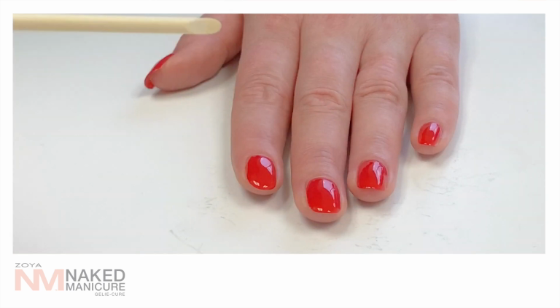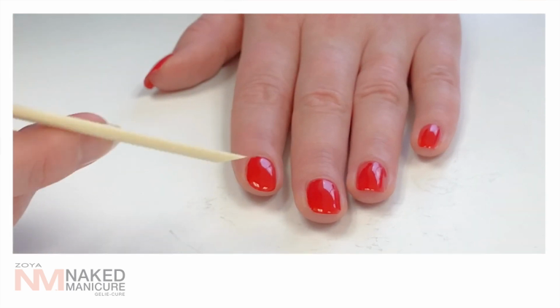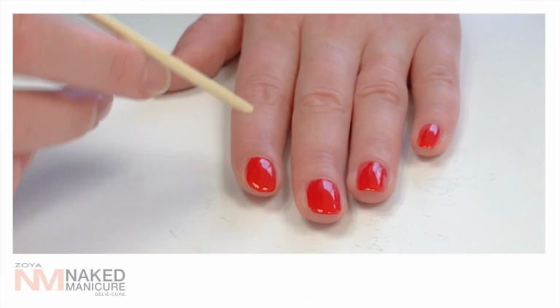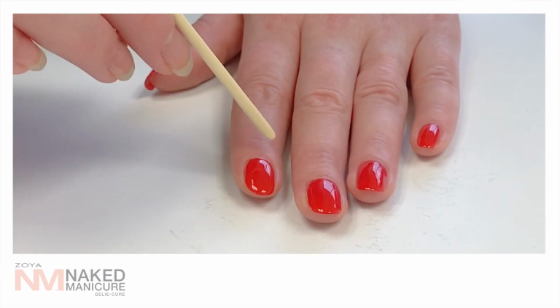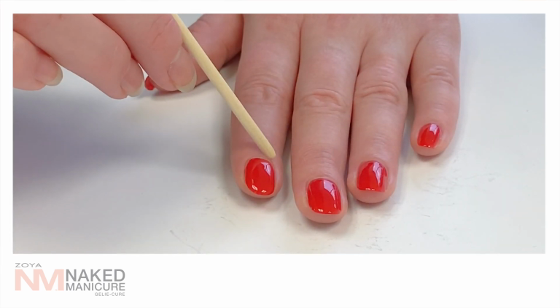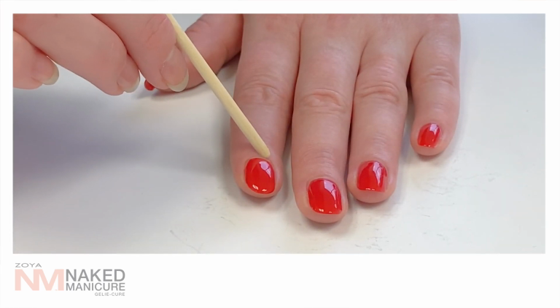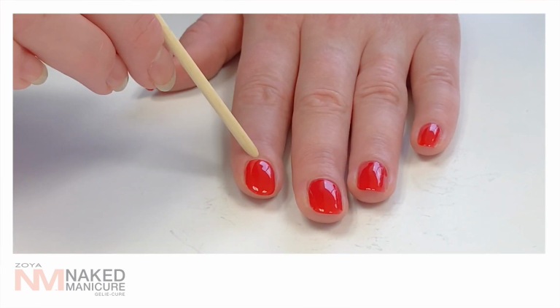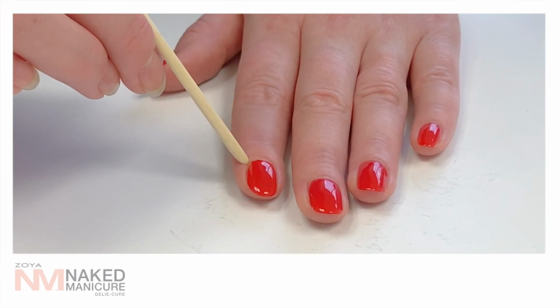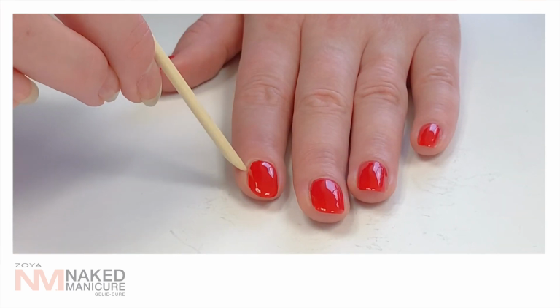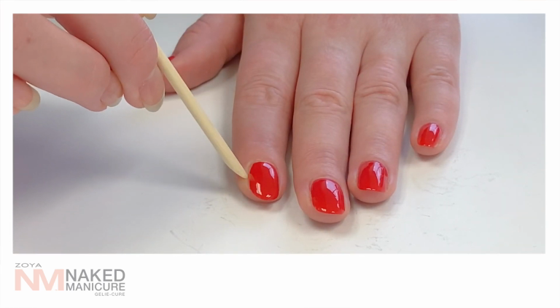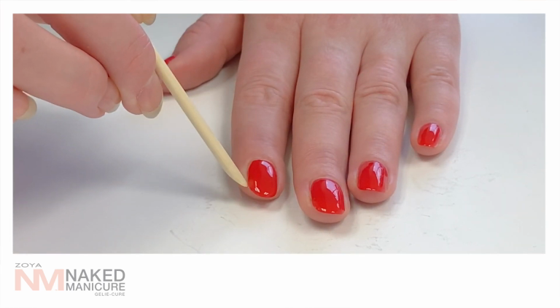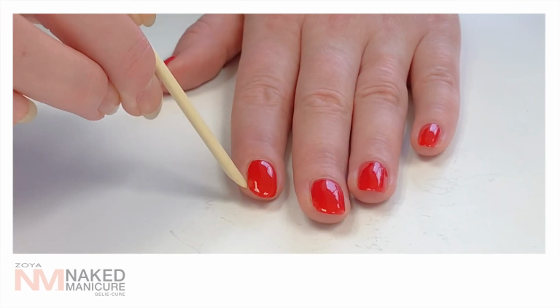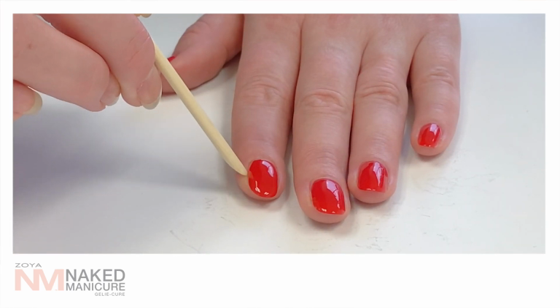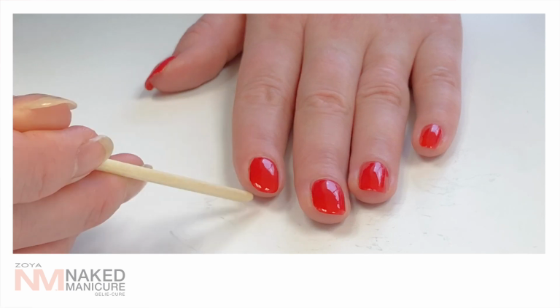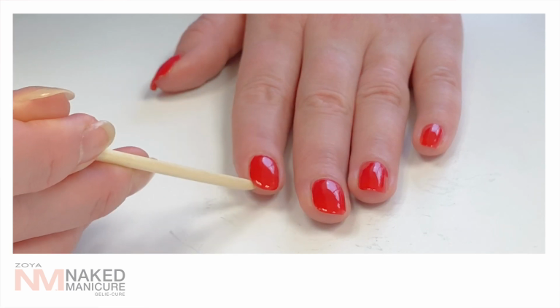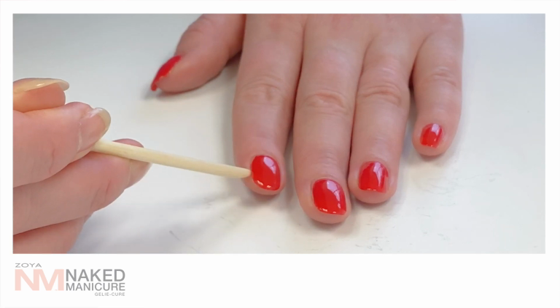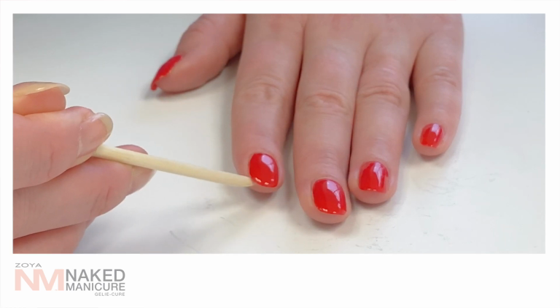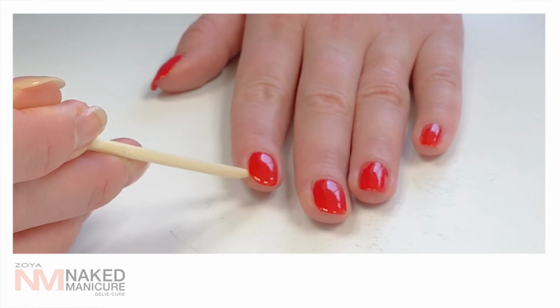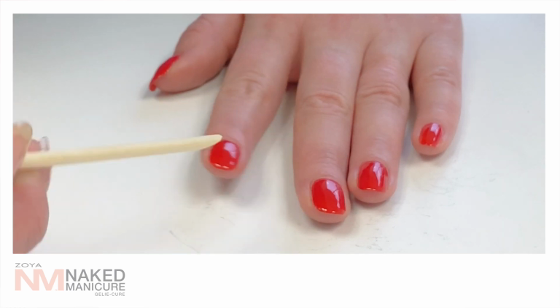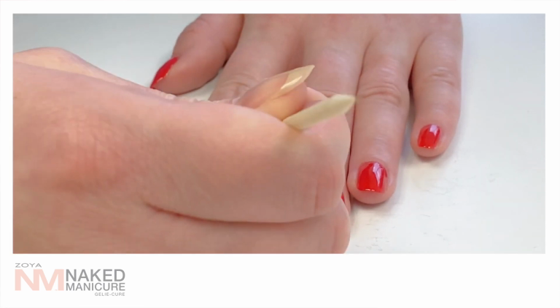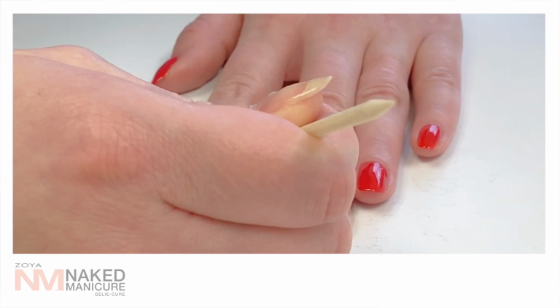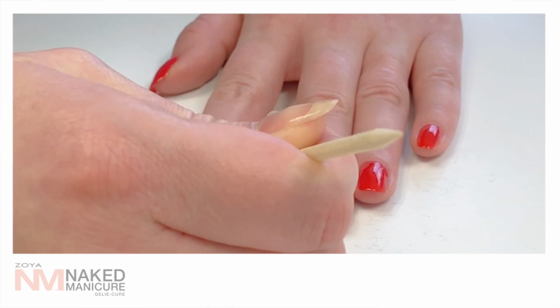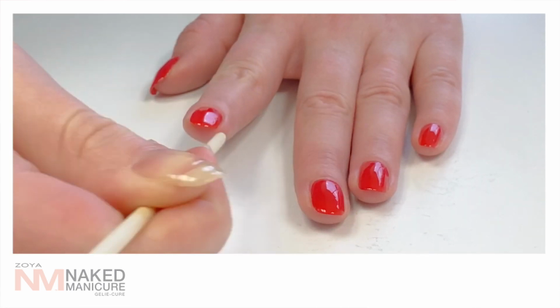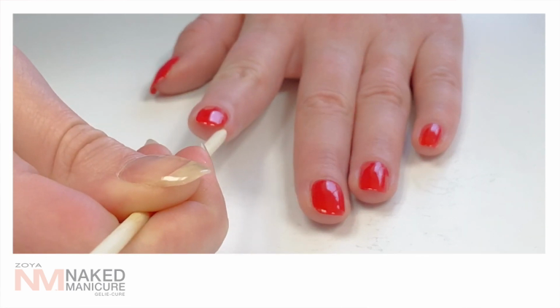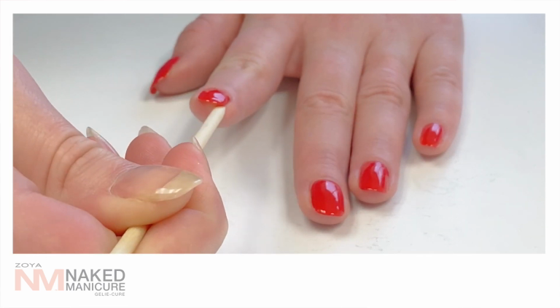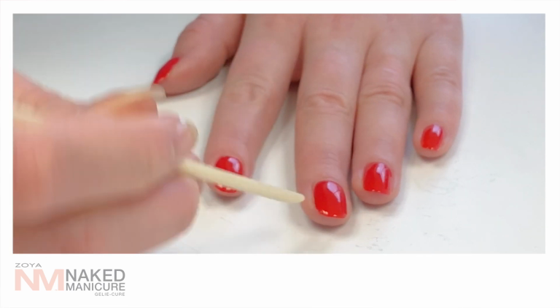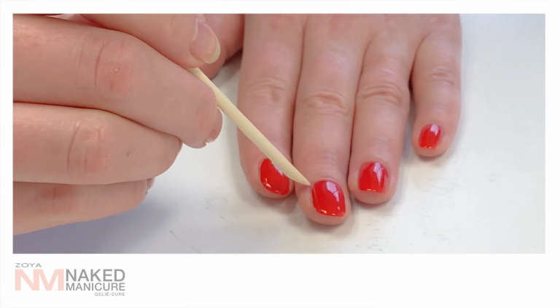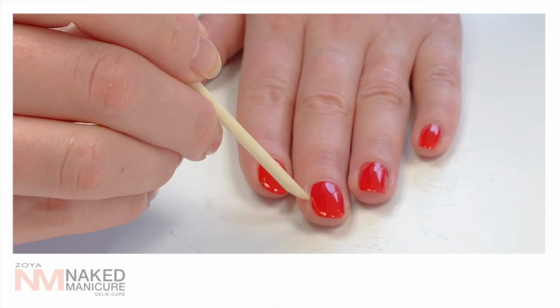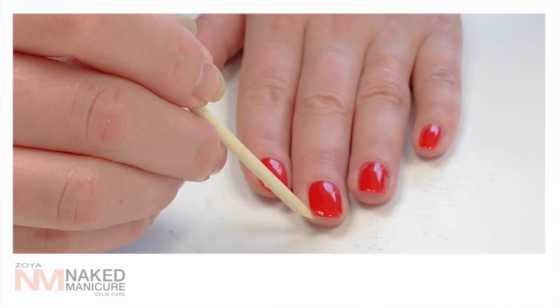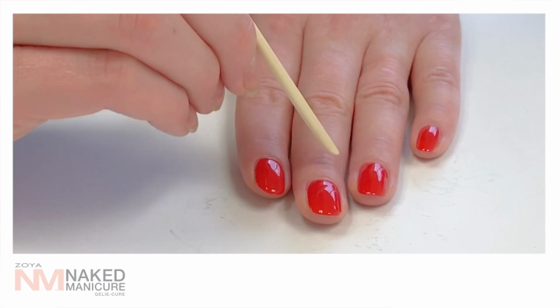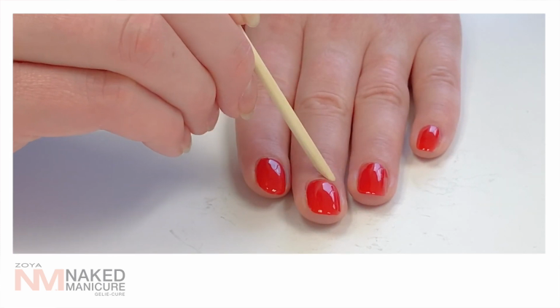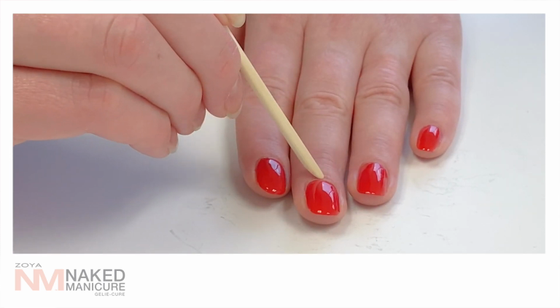Make sure to clean up any excess jelly on the cuticle sidewalls or upper corners of the nails. This is important since the jelly is self-leveling — it can spread to the cuticles and upper corners, which could create an incorrect cure.